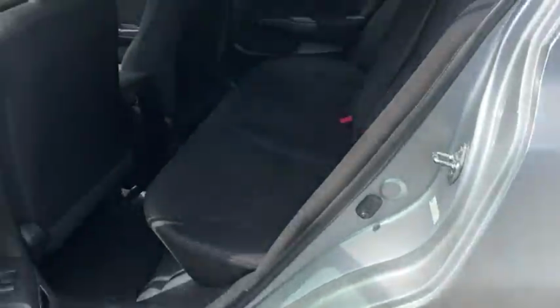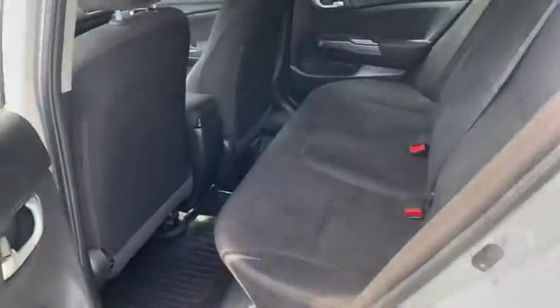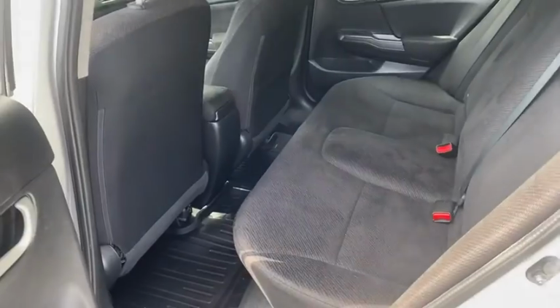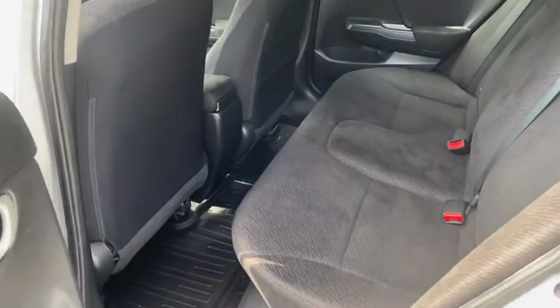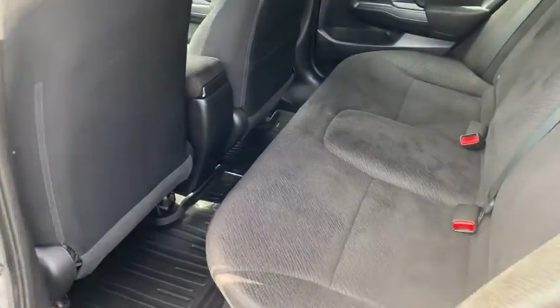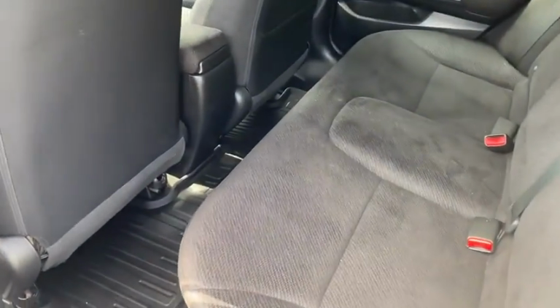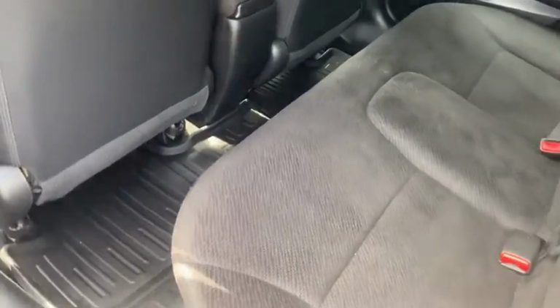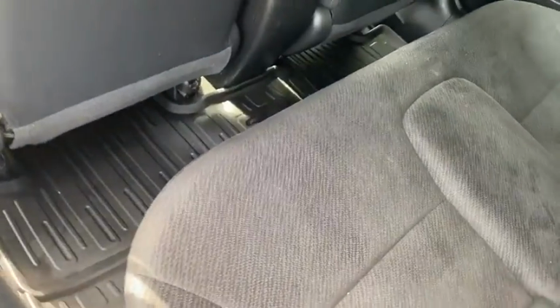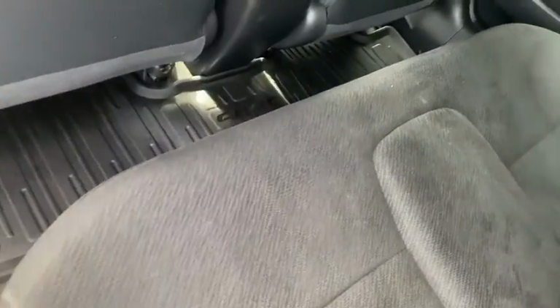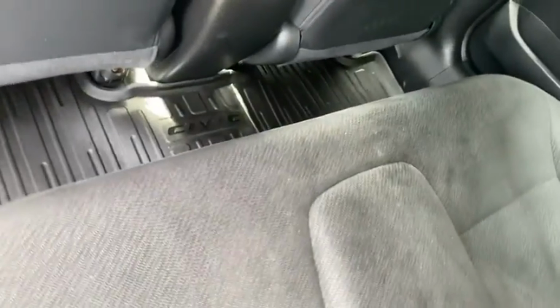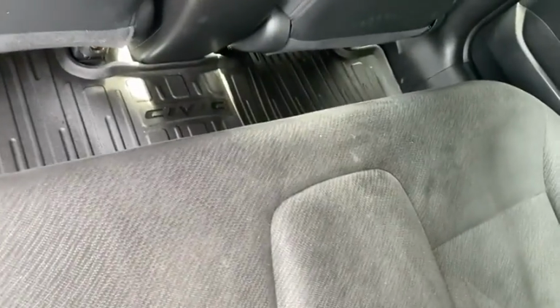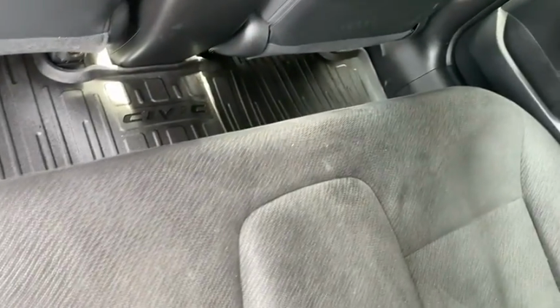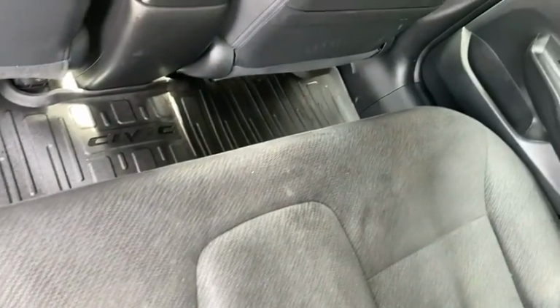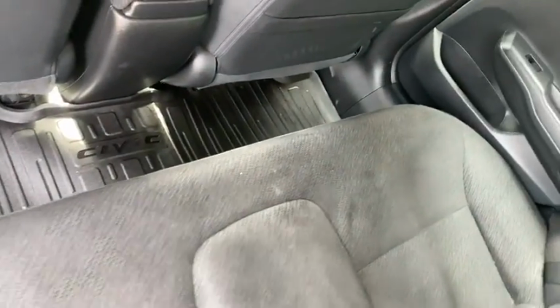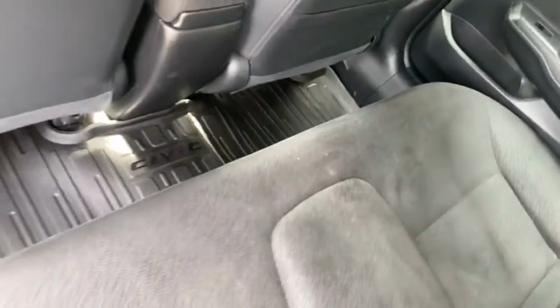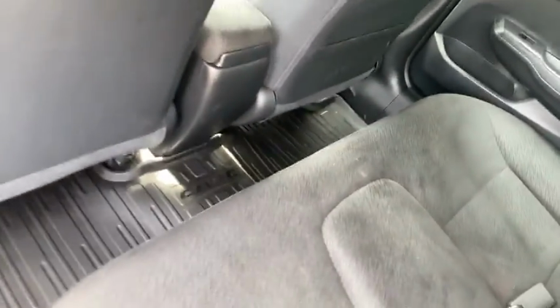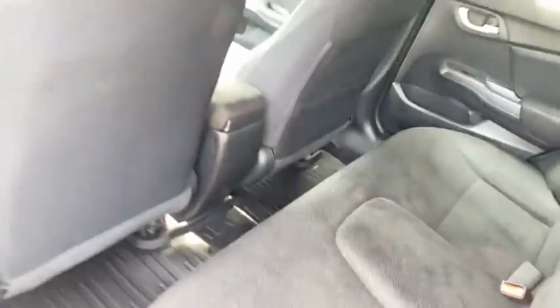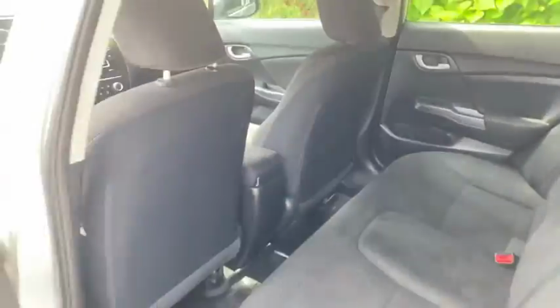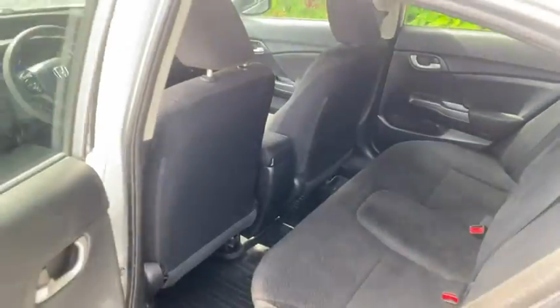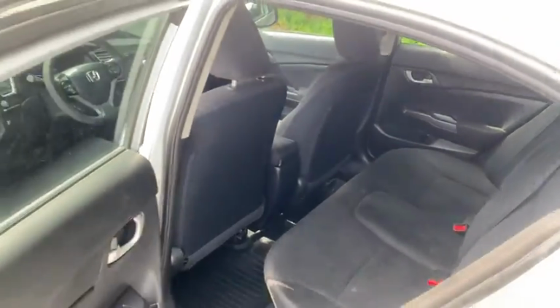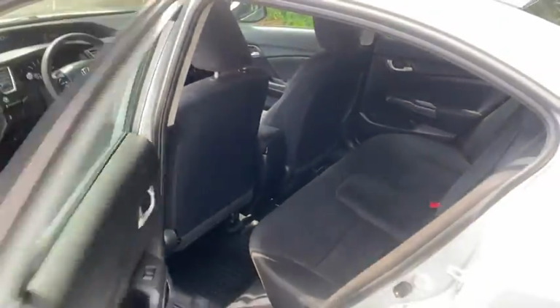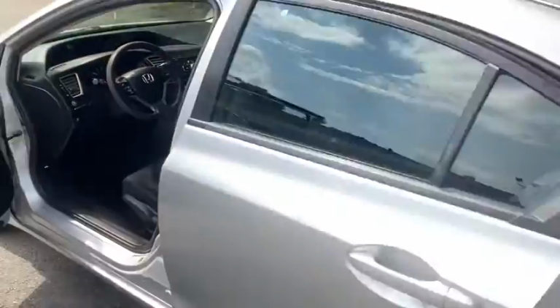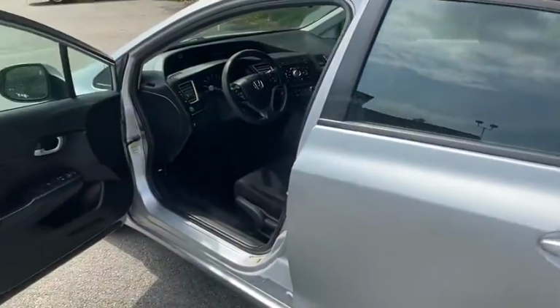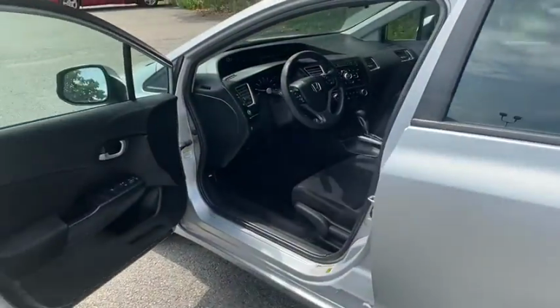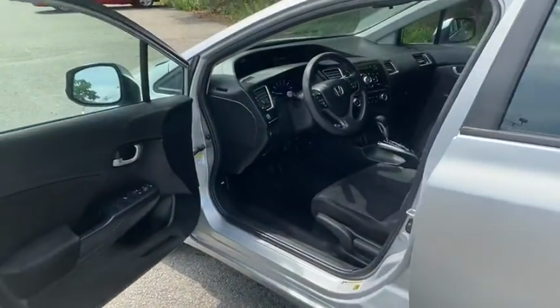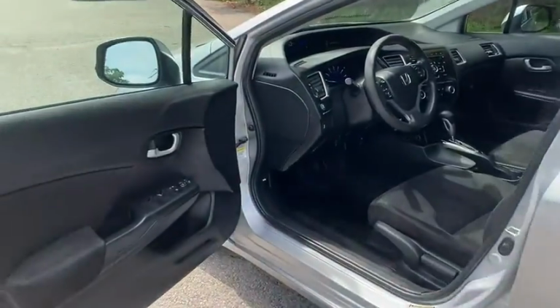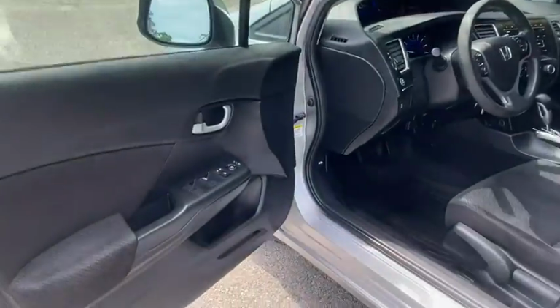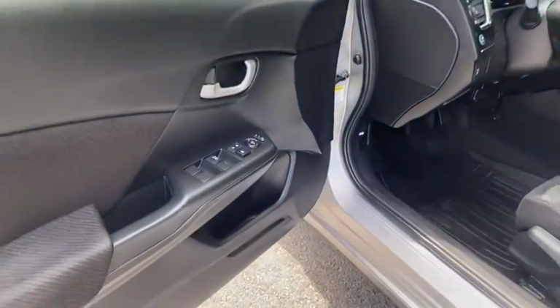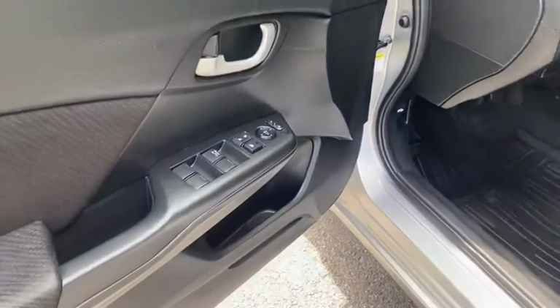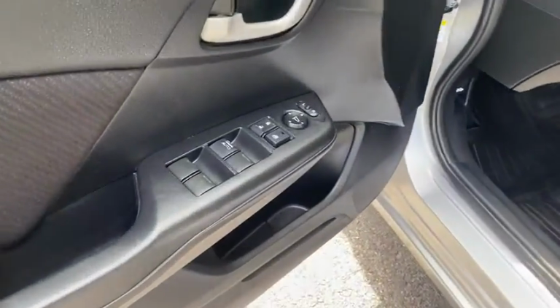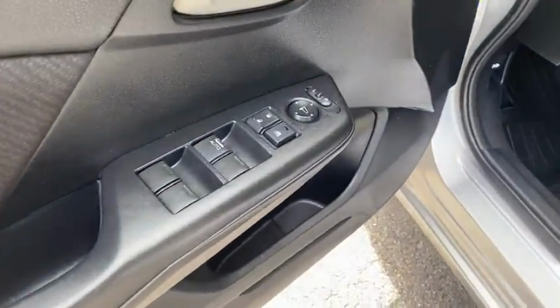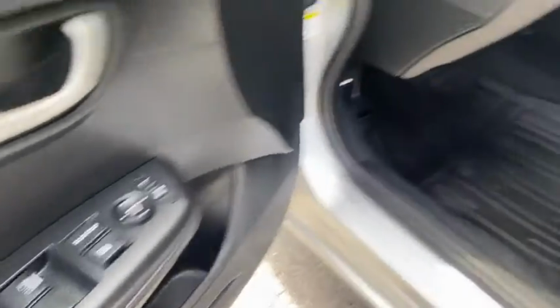Keyless entry, backup camera, Bluetooth, adjustable steering wheel, power steering, front floor mat, ABS four-wheel, cruise control, front wheel drive, rear defrost, auto-off headlights.